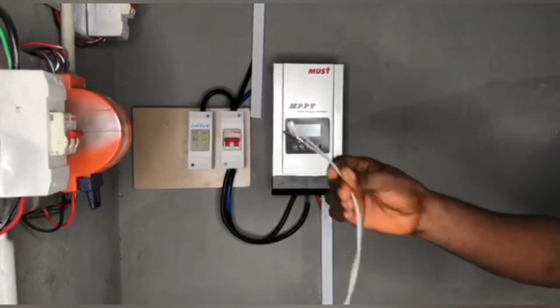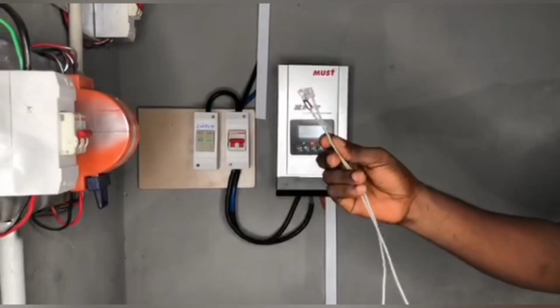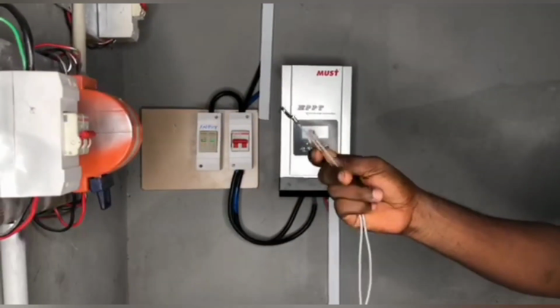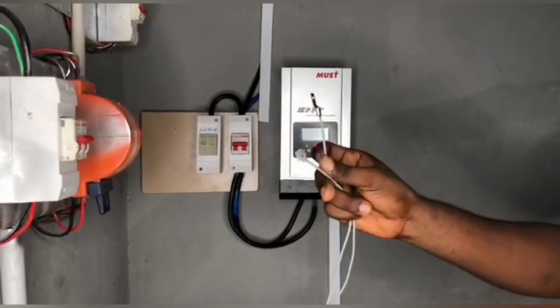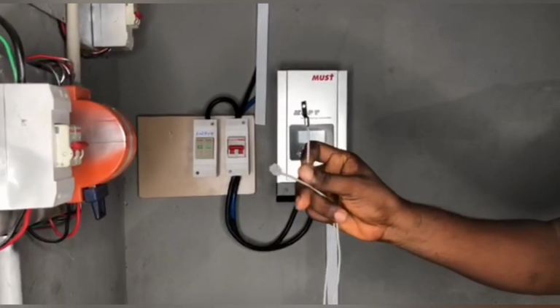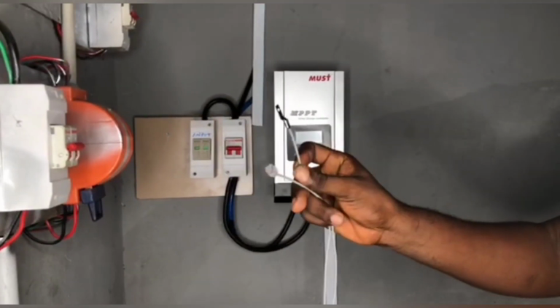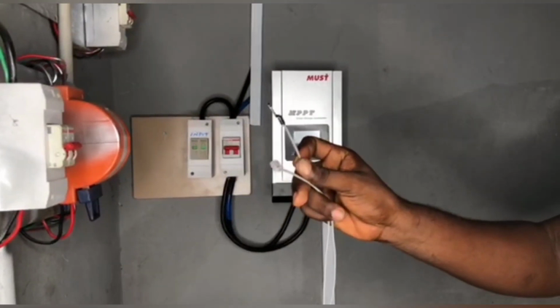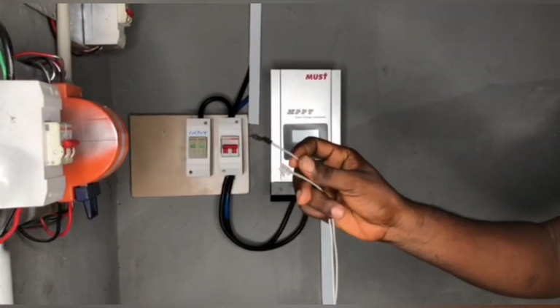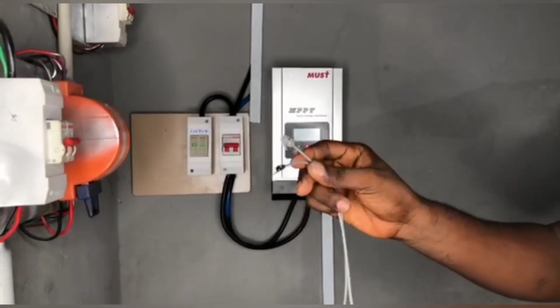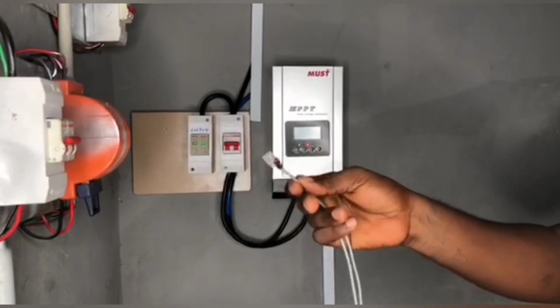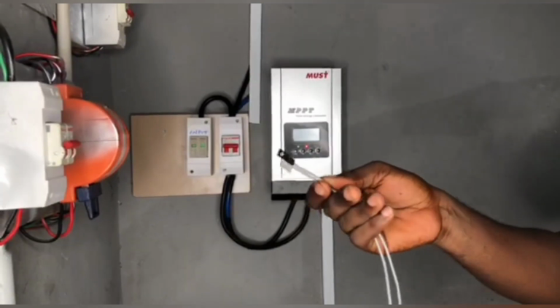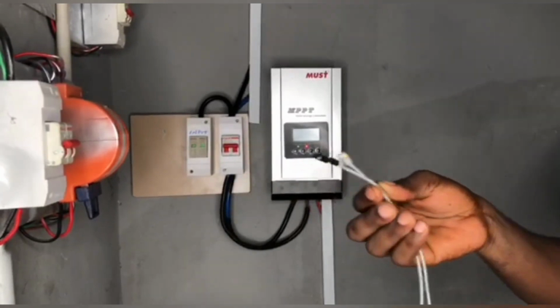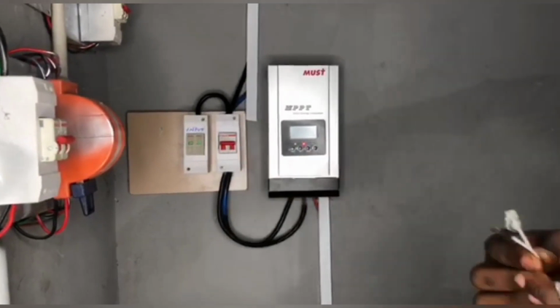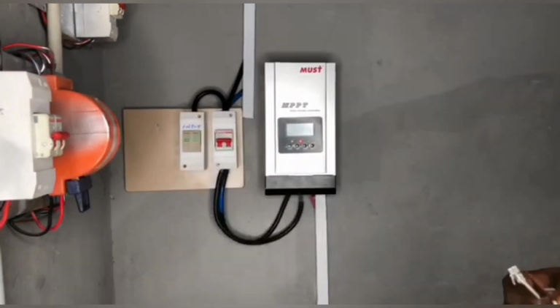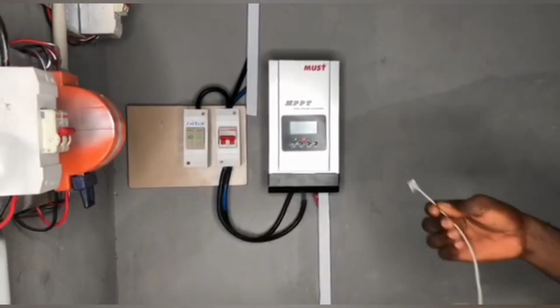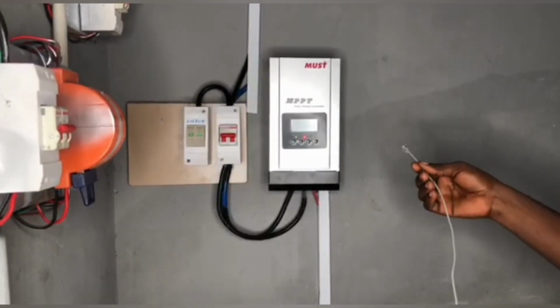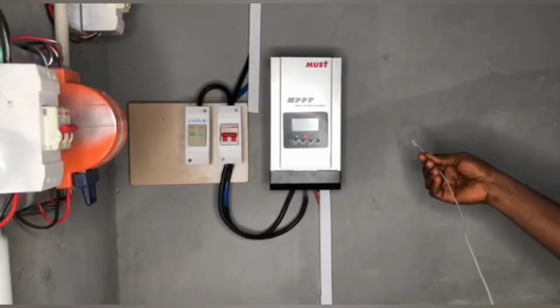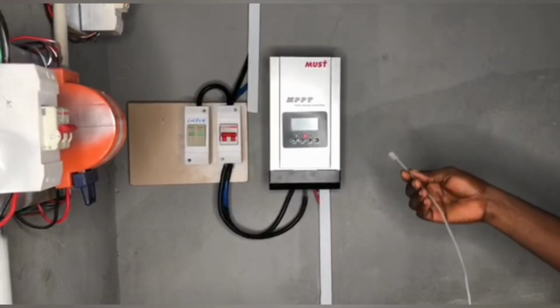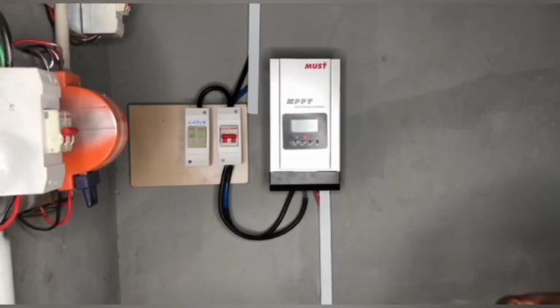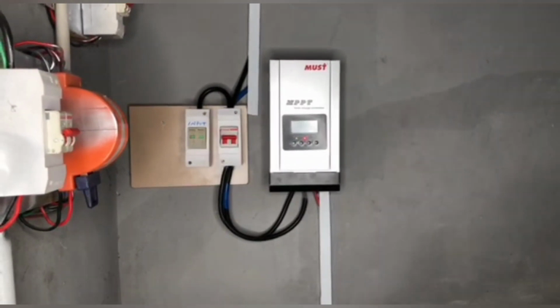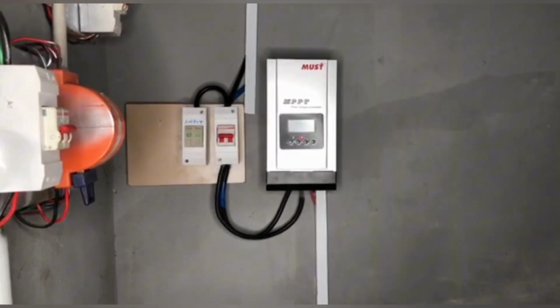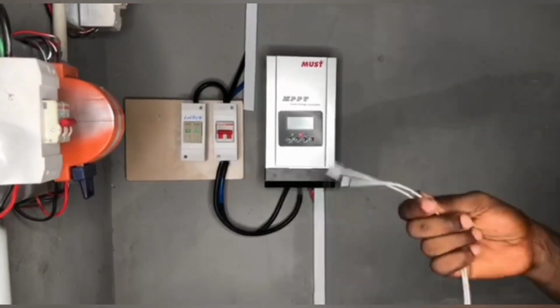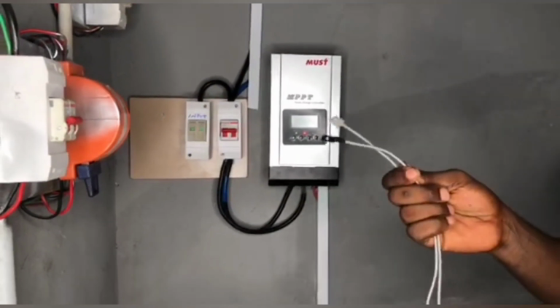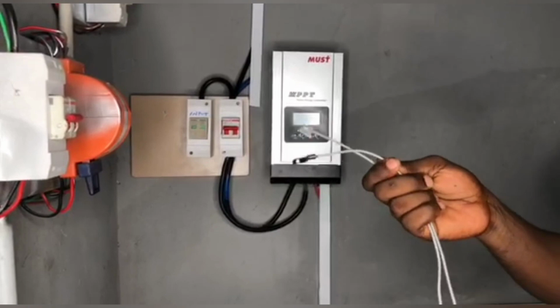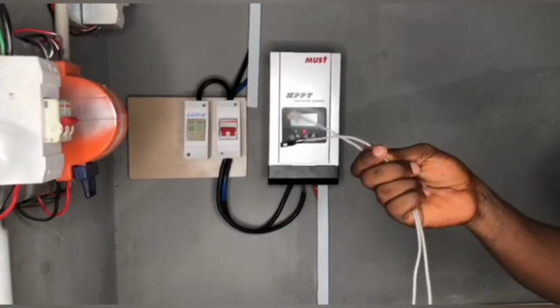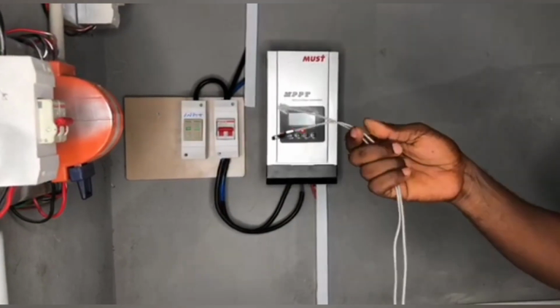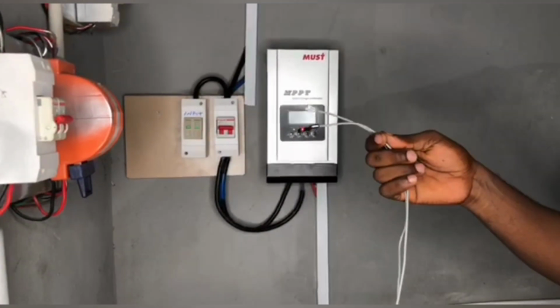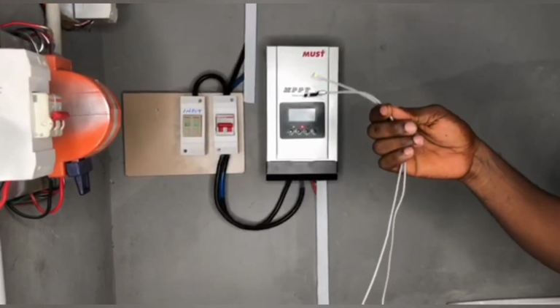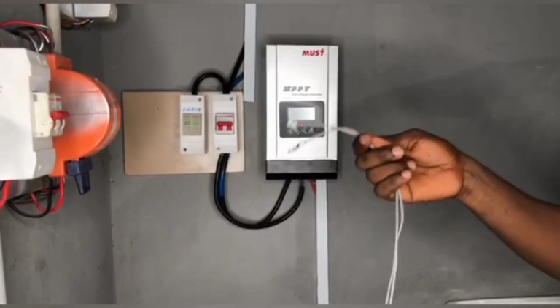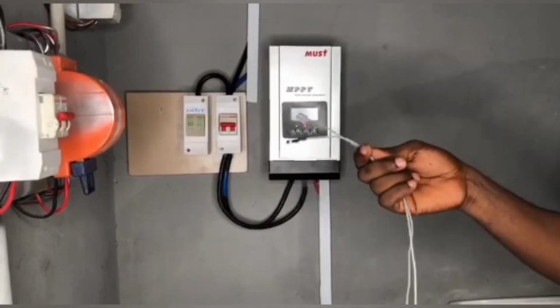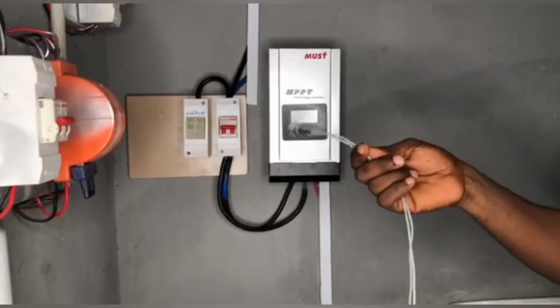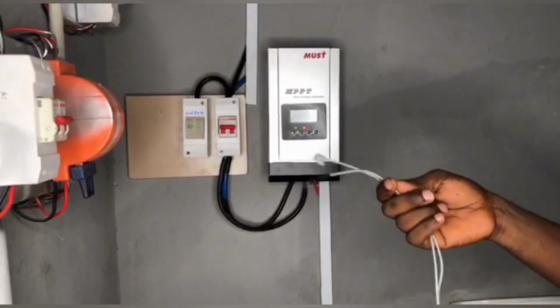This is called the BTS, the Battery Temperature Sensor. Most modern MPPT charge controllers come with this sensor, but a lot of installers don't use it in their connection.